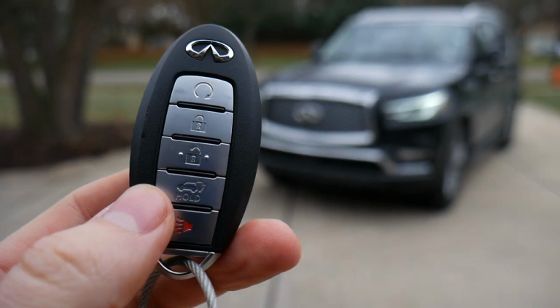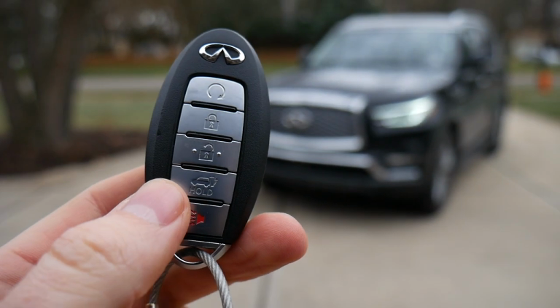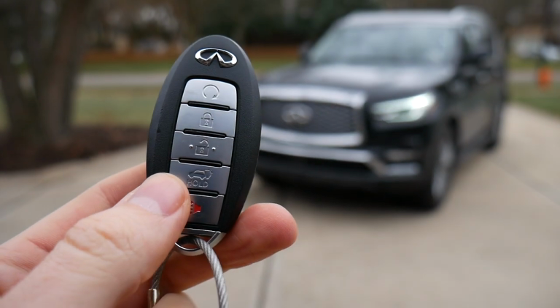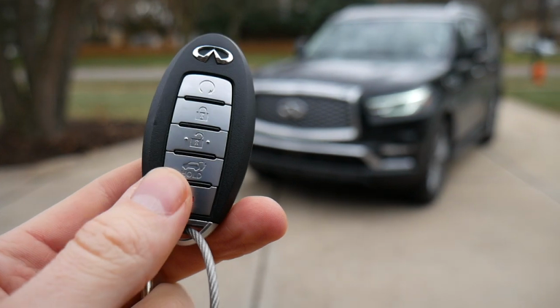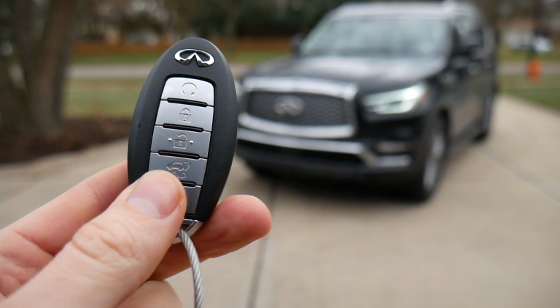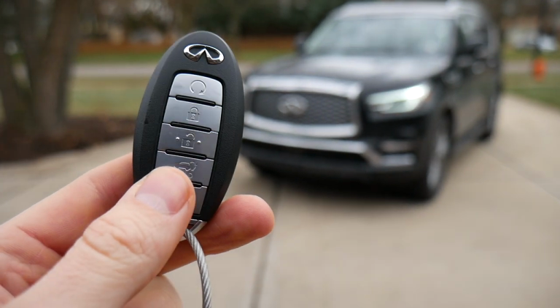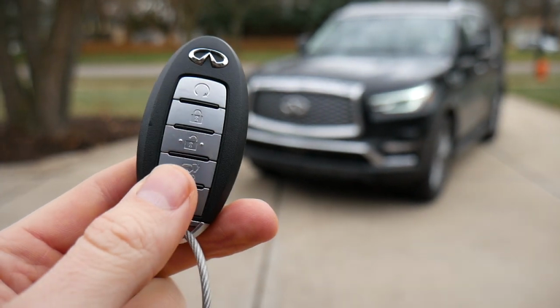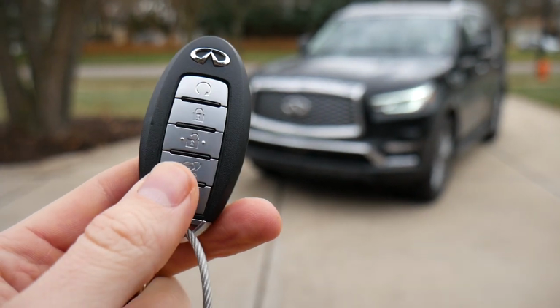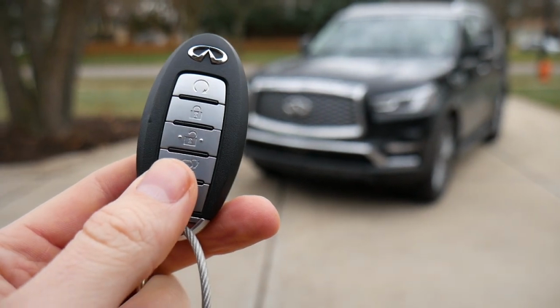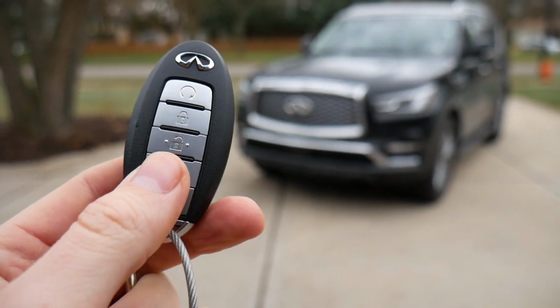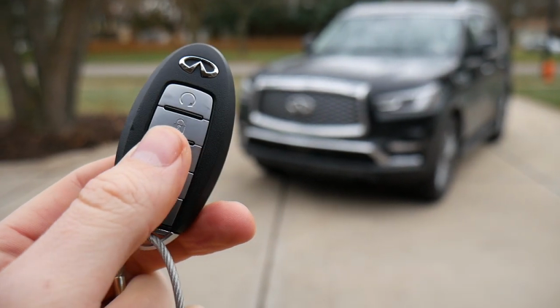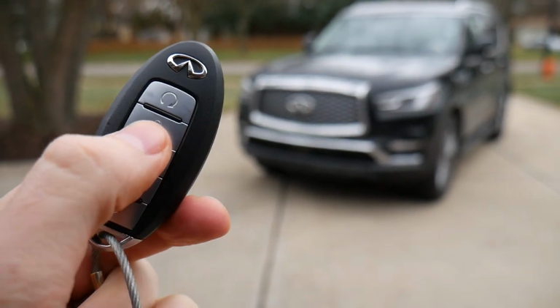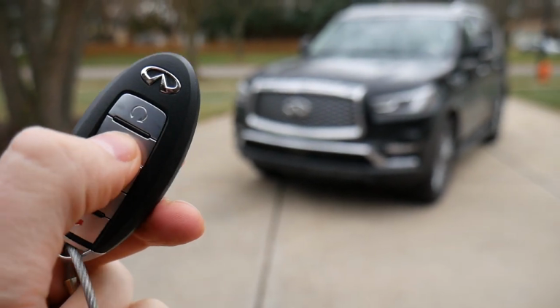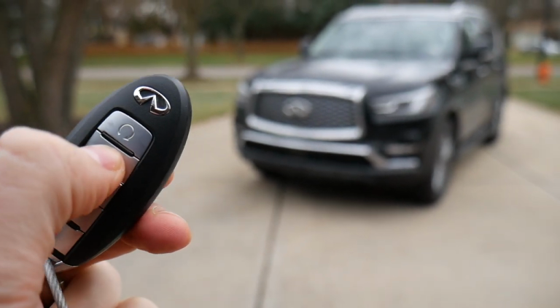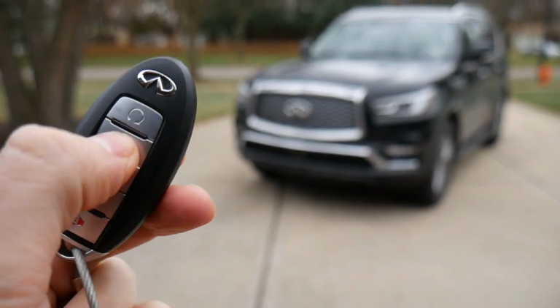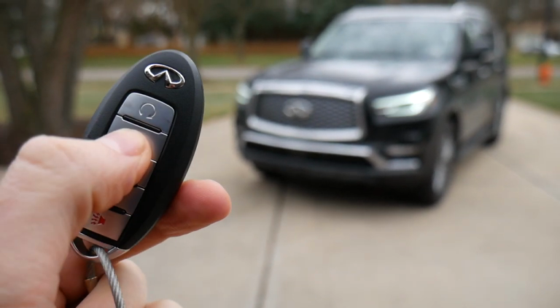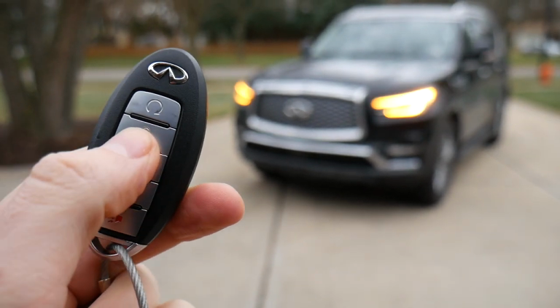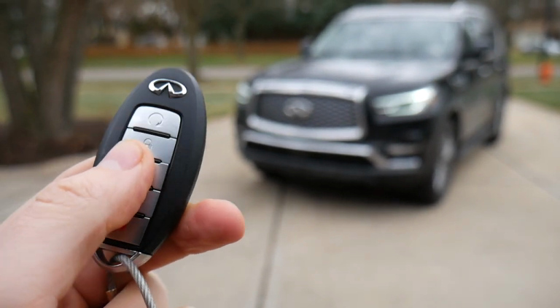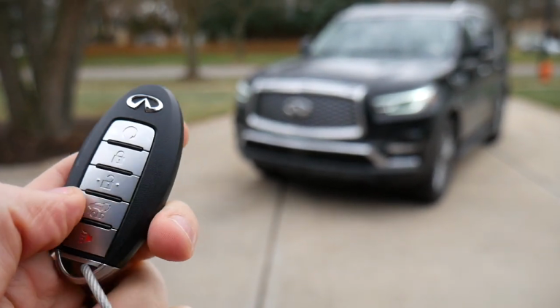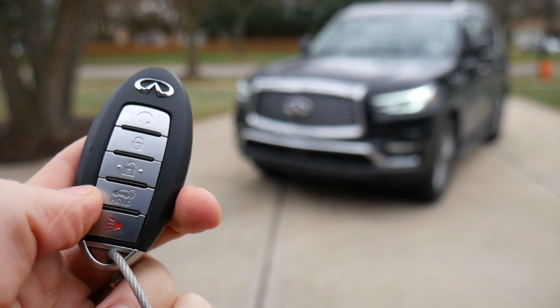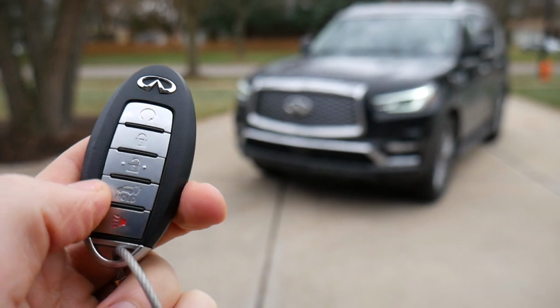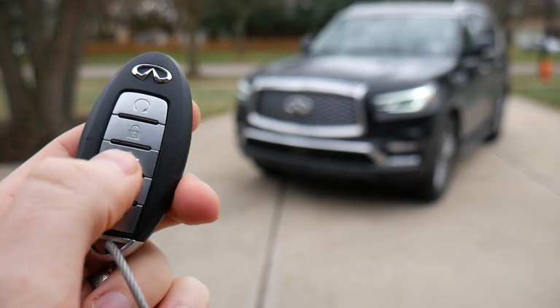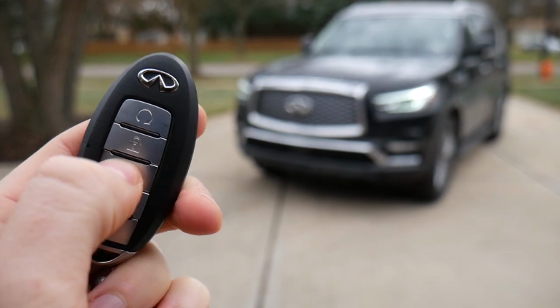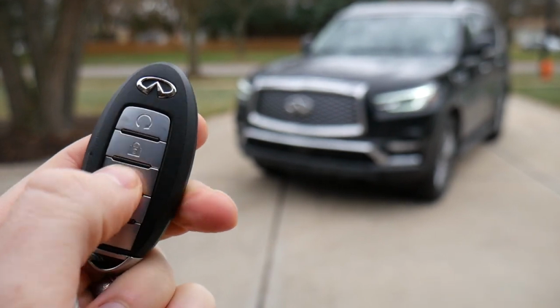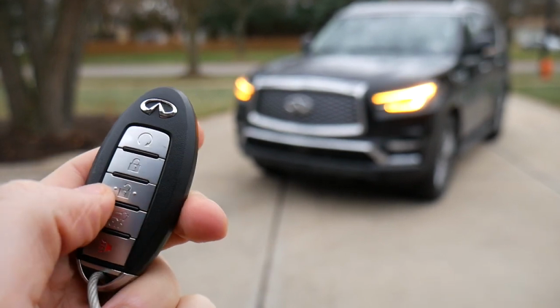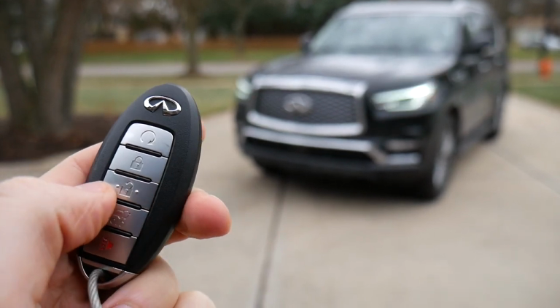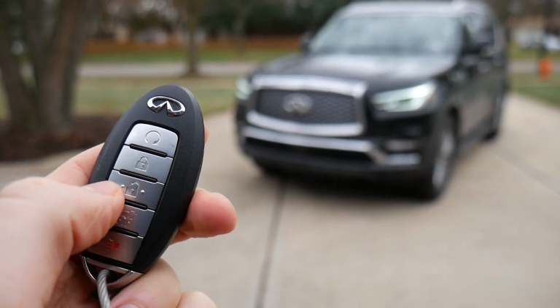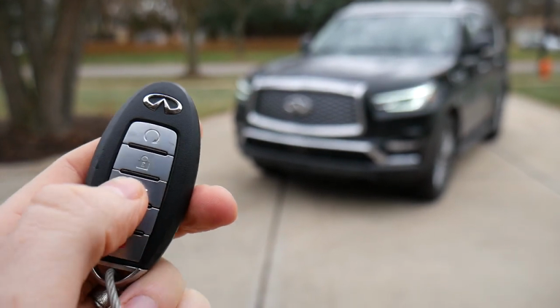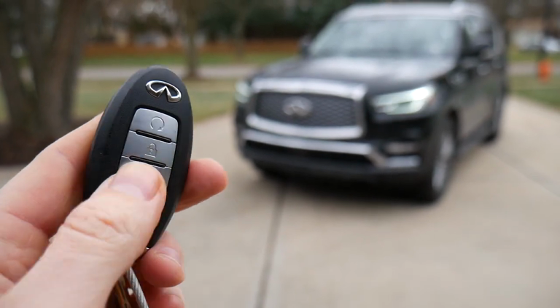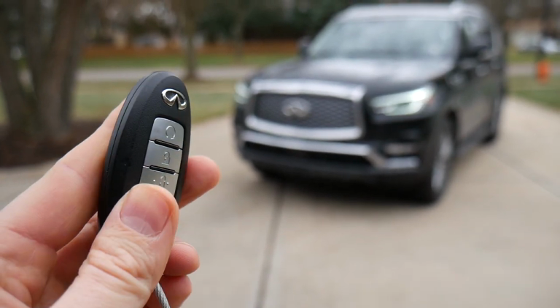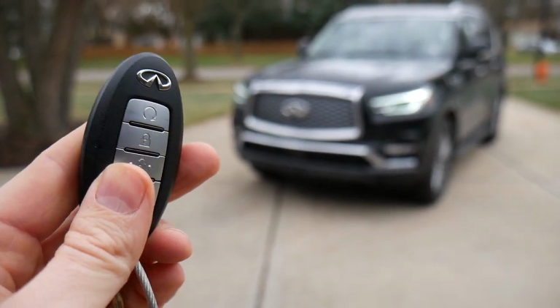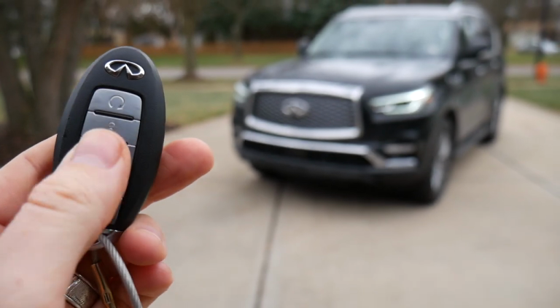This is the Infiniti QX80 and this is the lock horn honk. It's a default feature that drives me absolutely insane, so I'm going to show you really quickly how to turn it off.